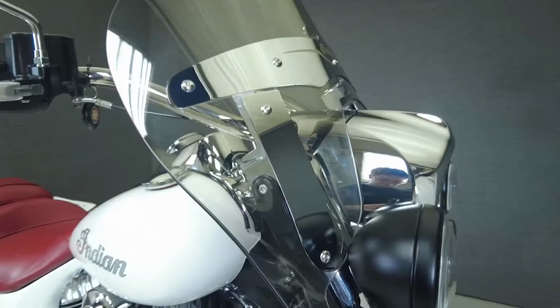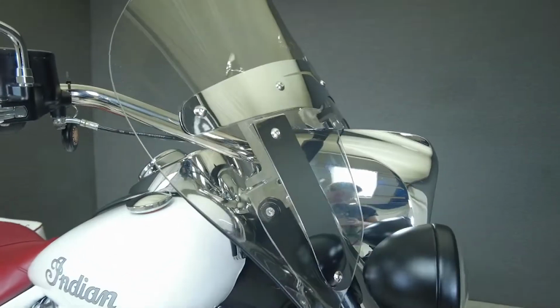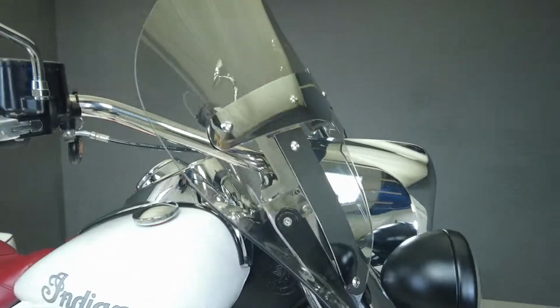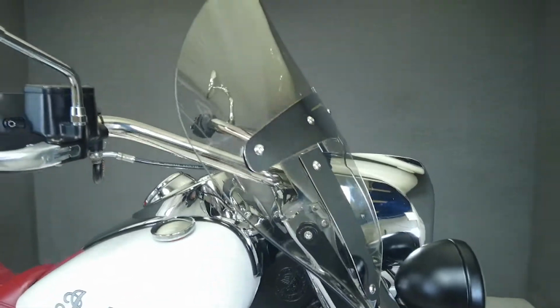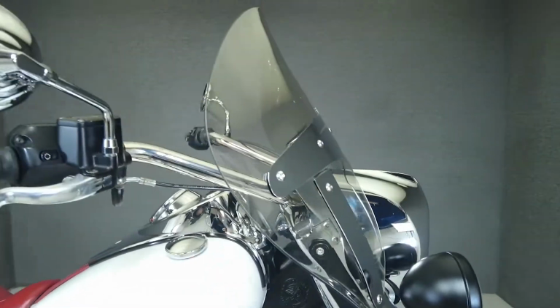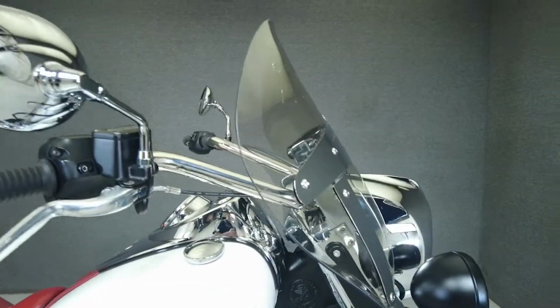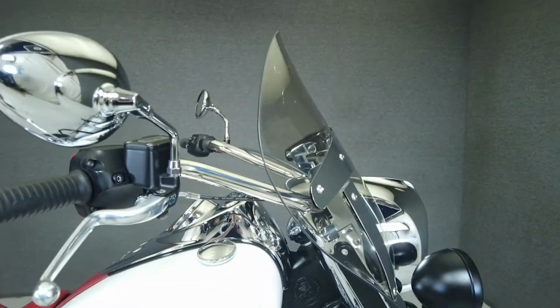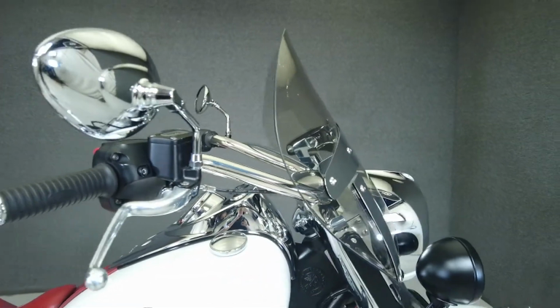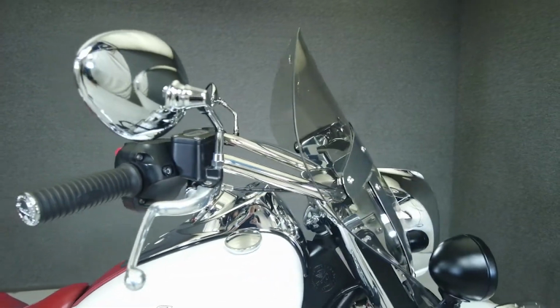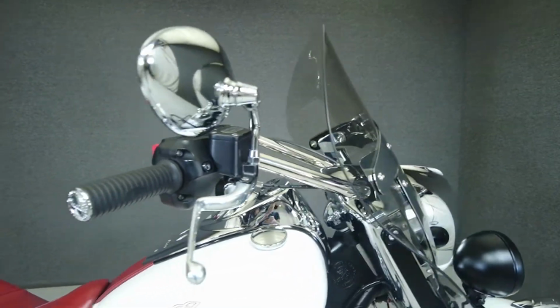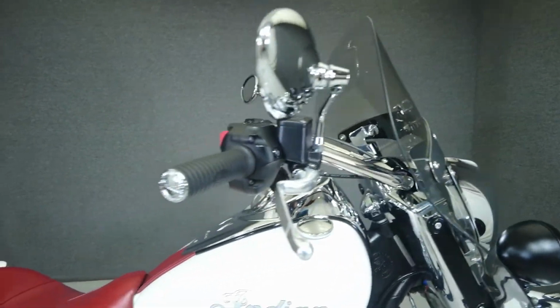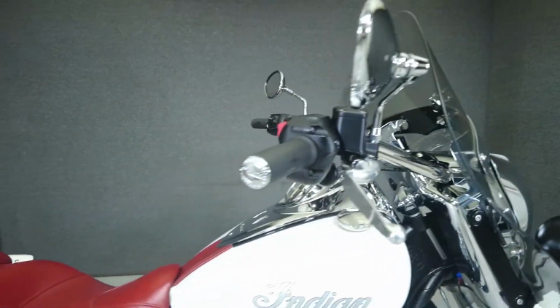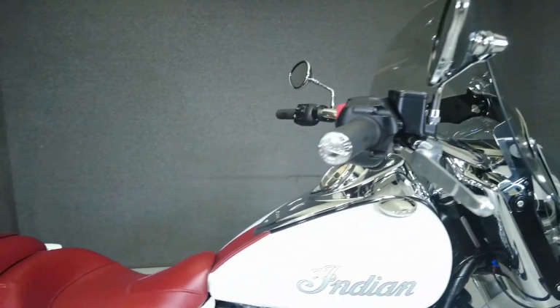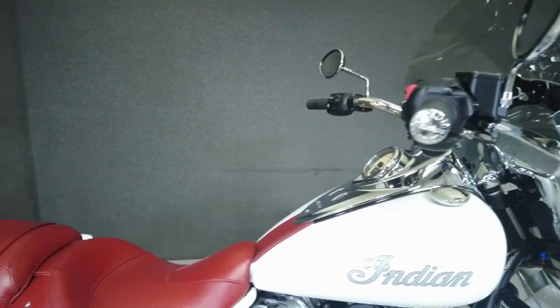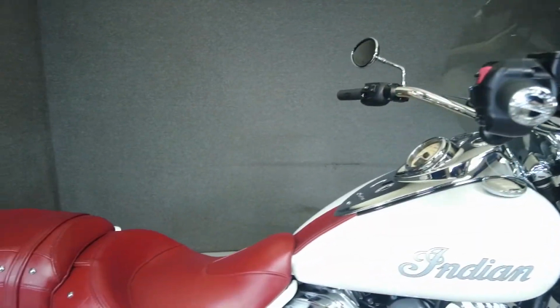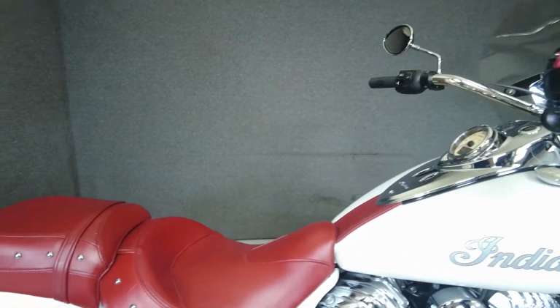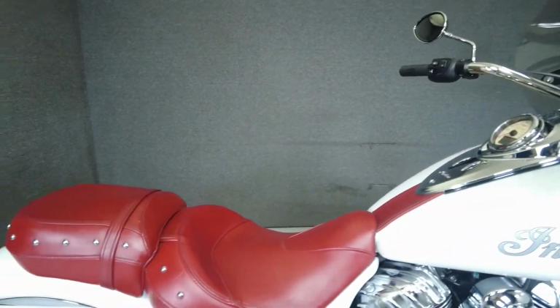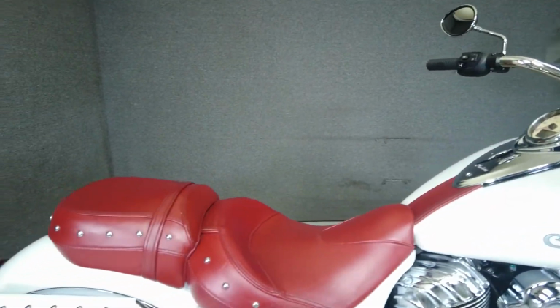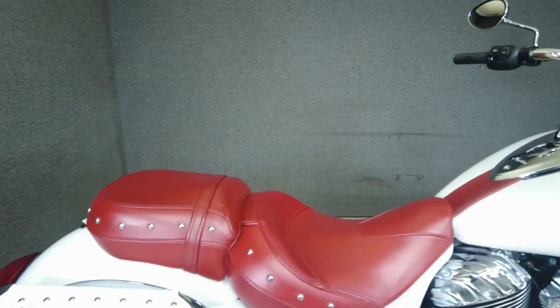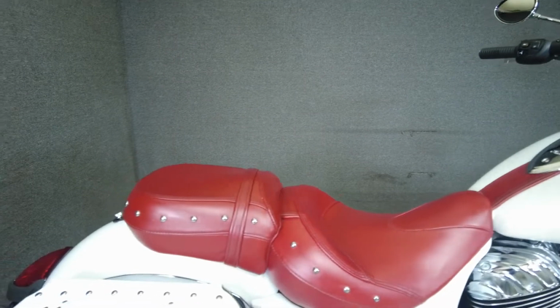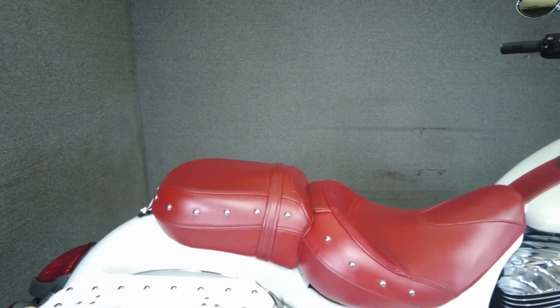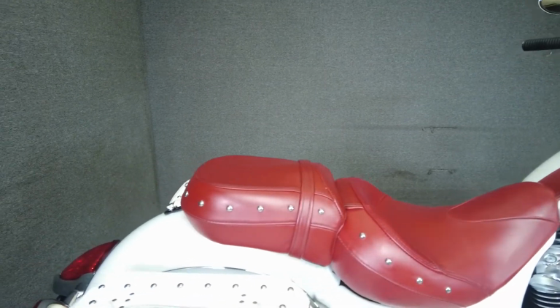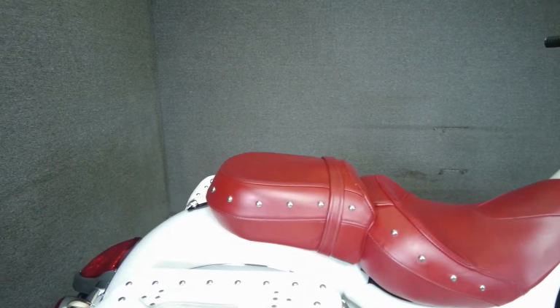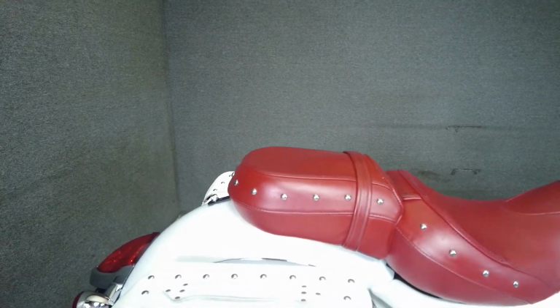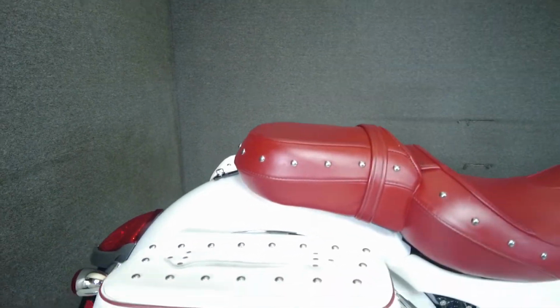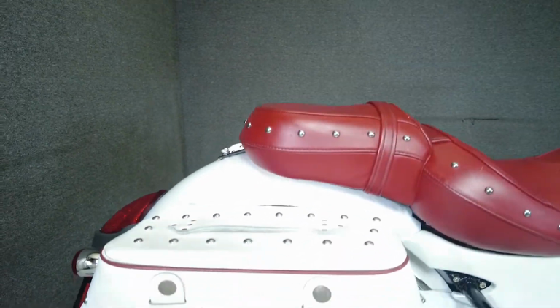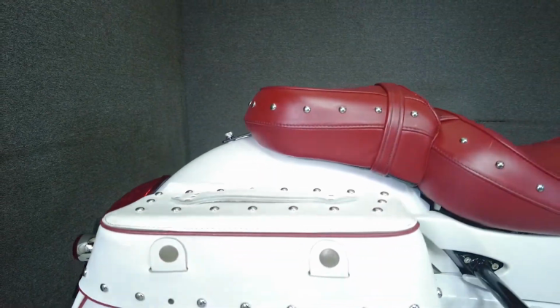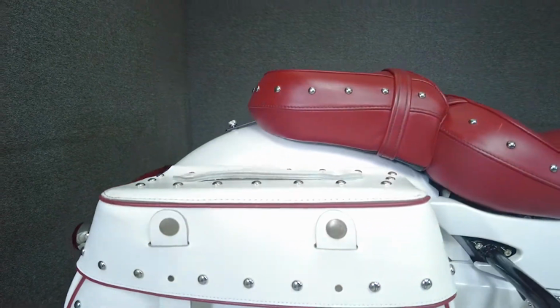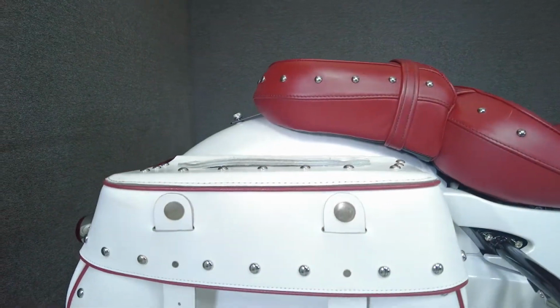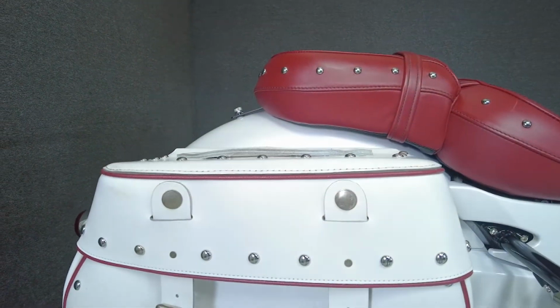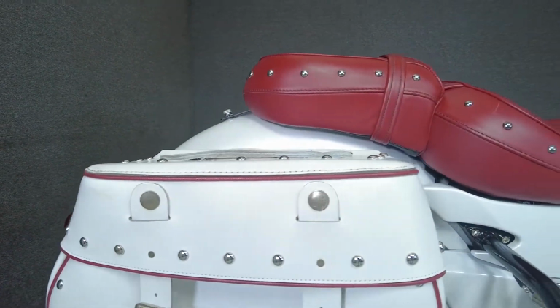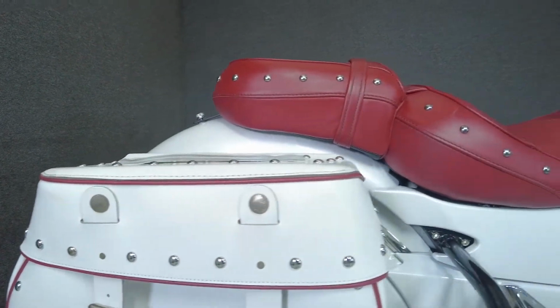It's been upgraded with a windshield, passing lamps, saddlebags, an upgraded seat, Indian air cleaner, and an upgraded muffler. It comes equipped with cruise control and ABS.